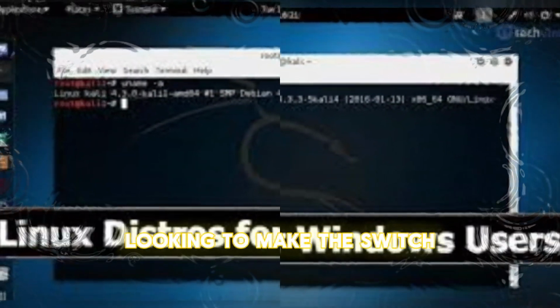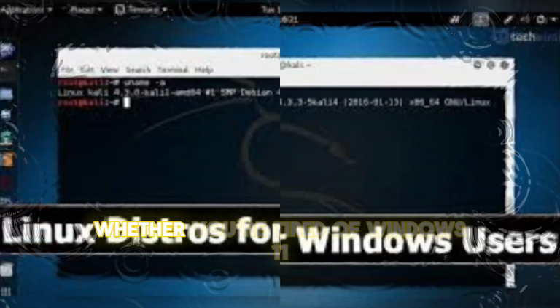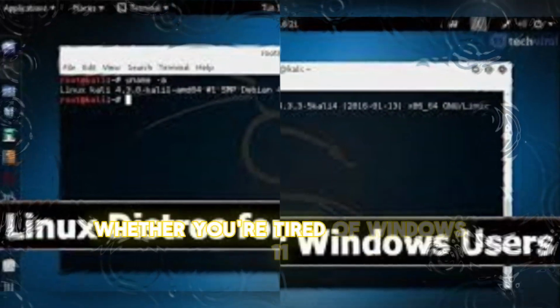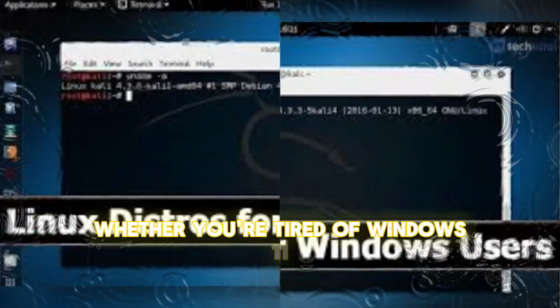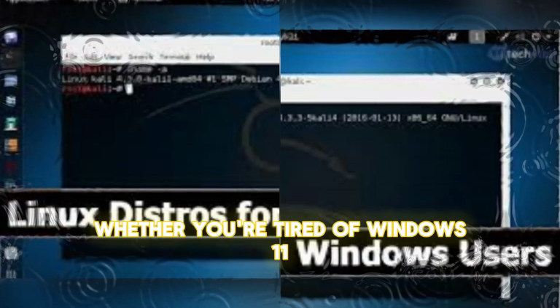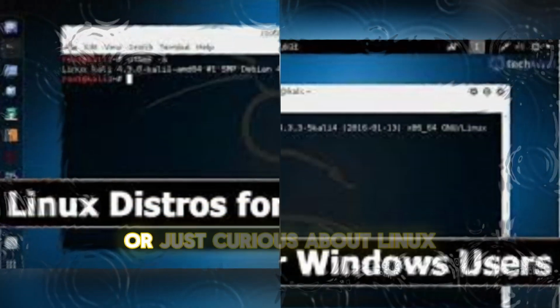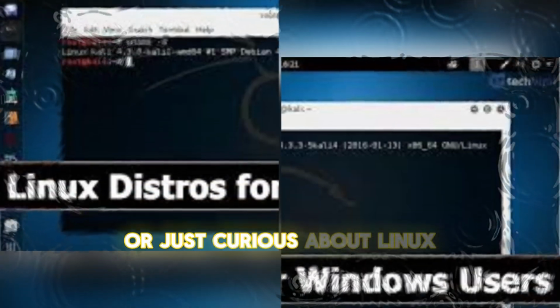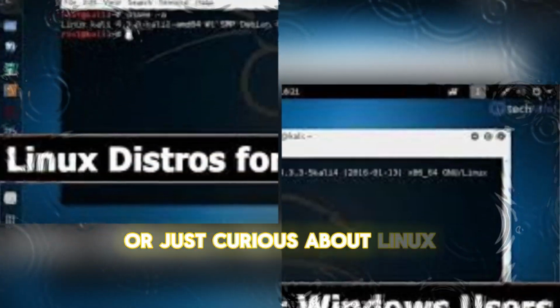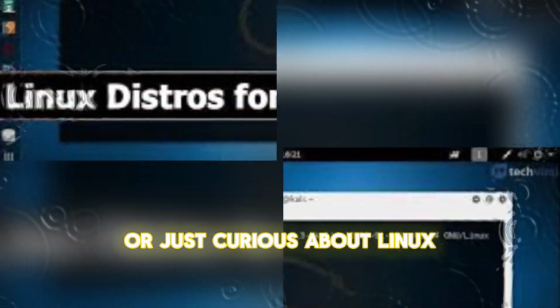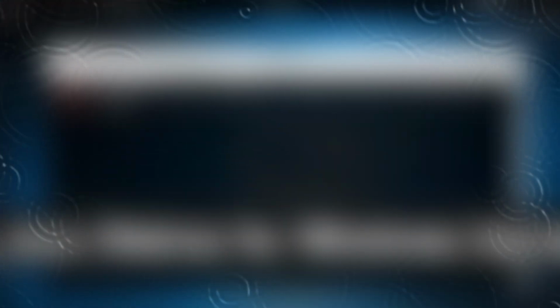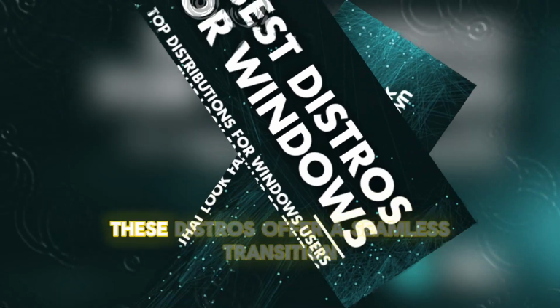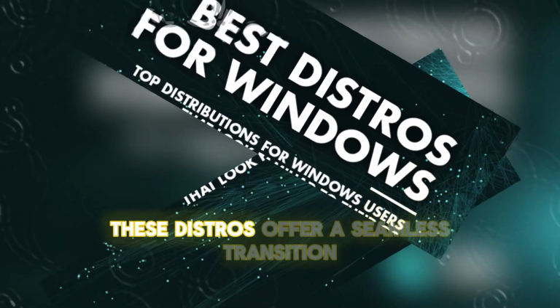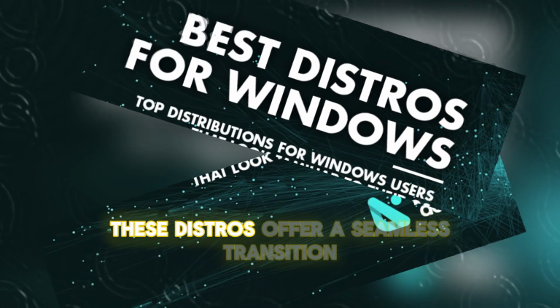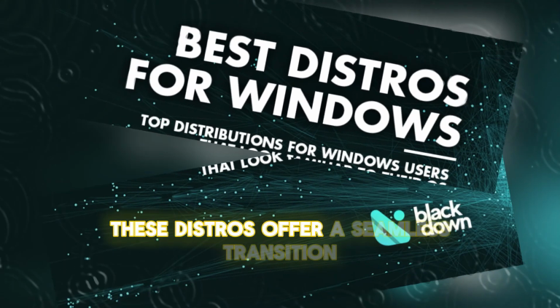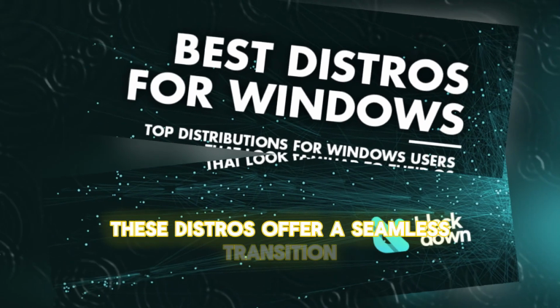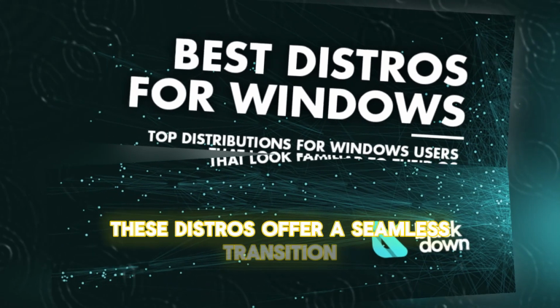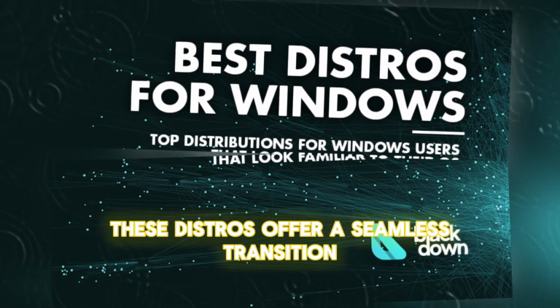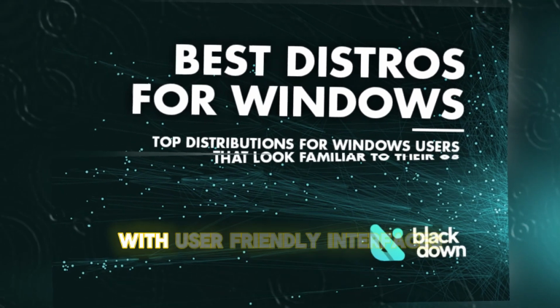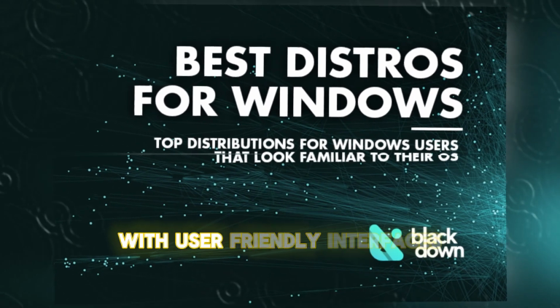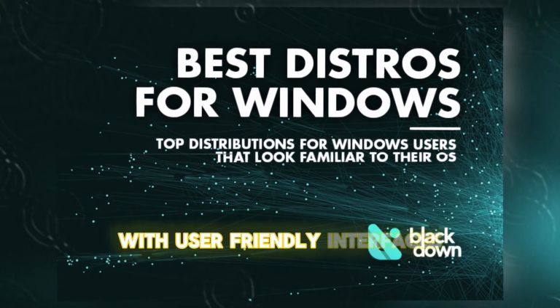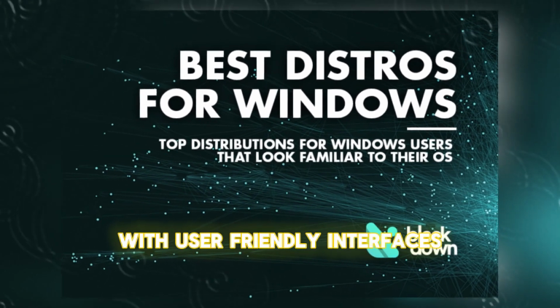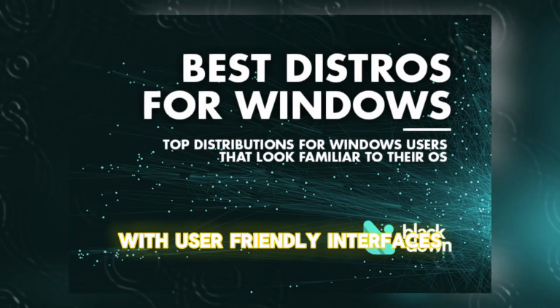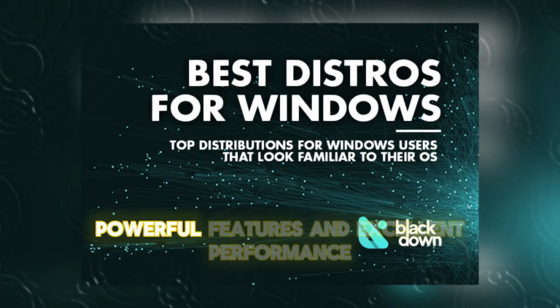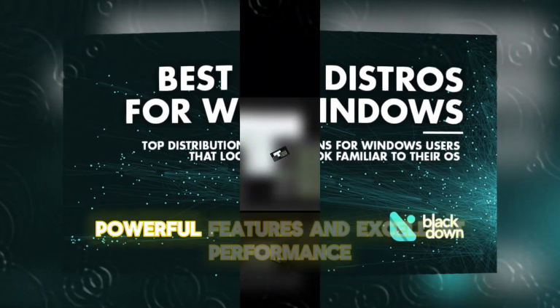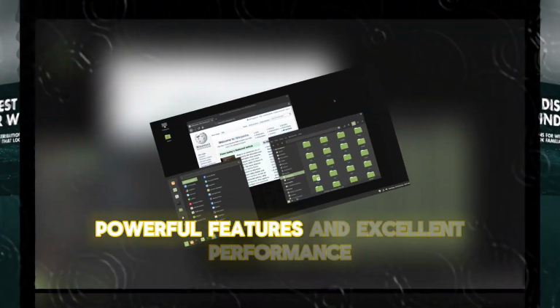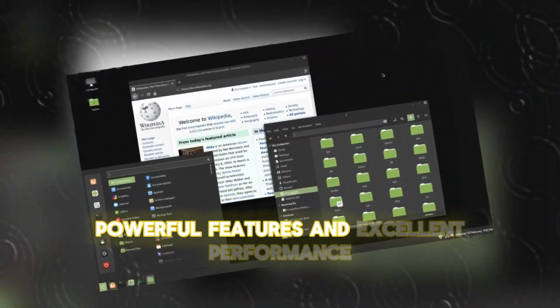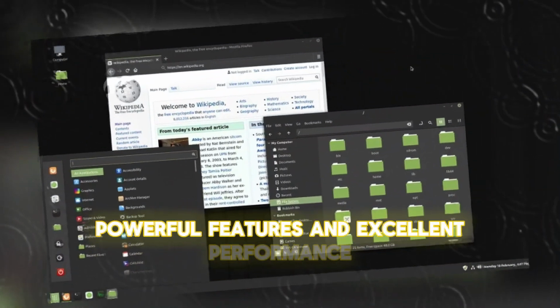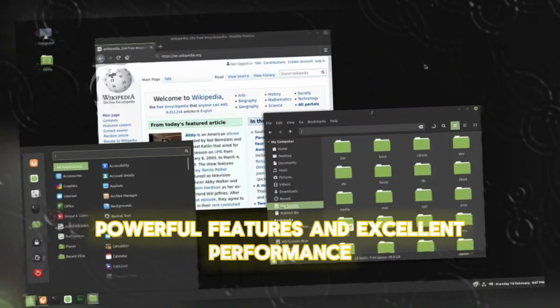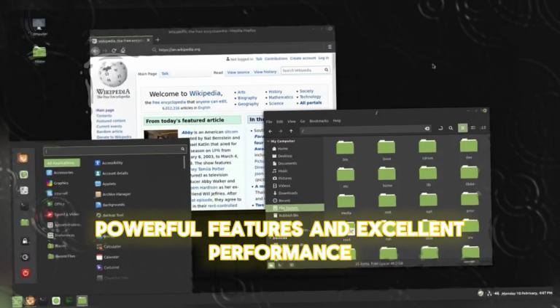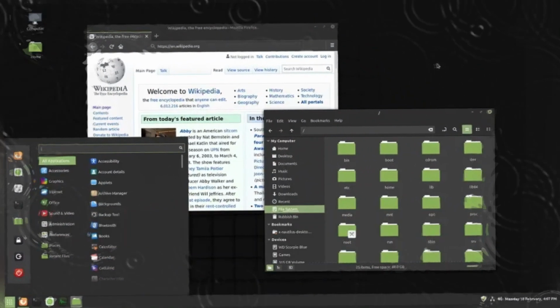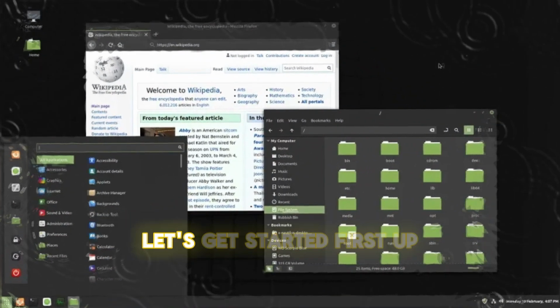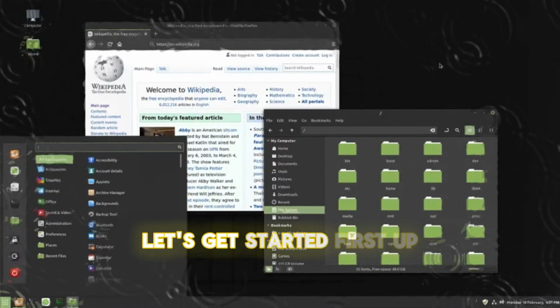Whether you're tired of Windows 11 or just curious about Linux, these distros offer a seamless transition with user-friendly interfaces, powerful features, and excellent performance. Let's get started.